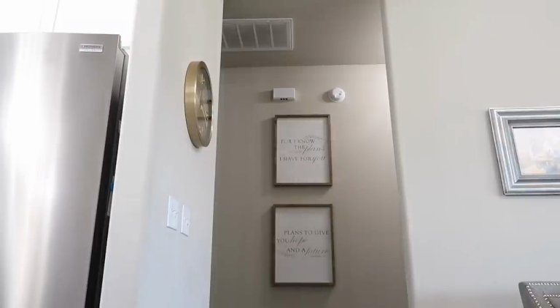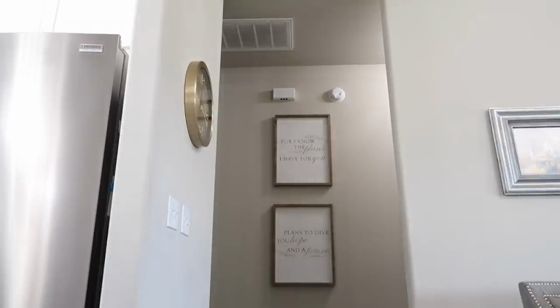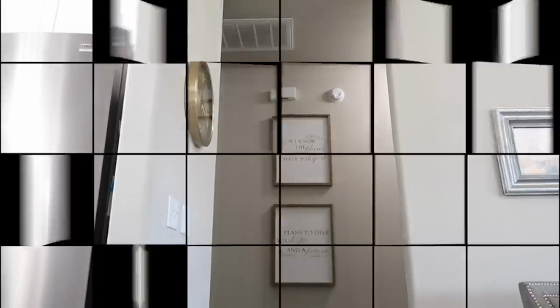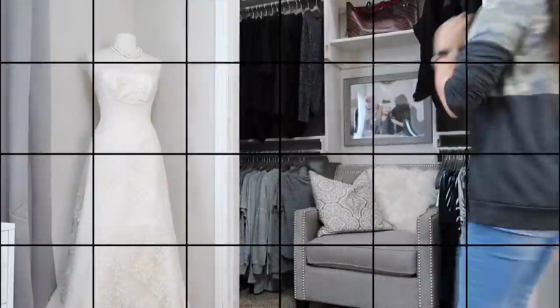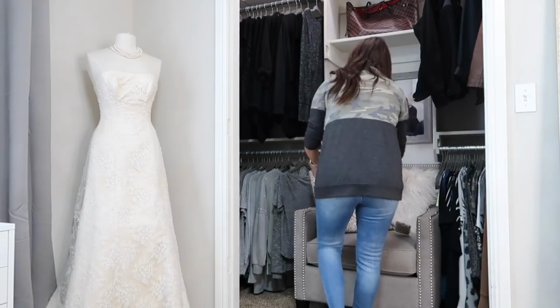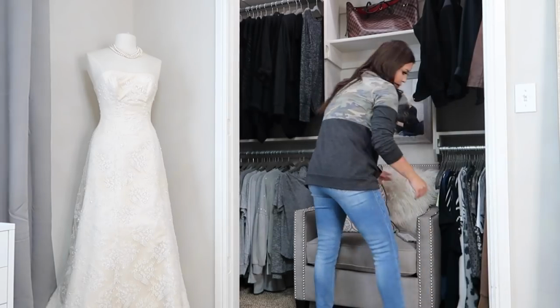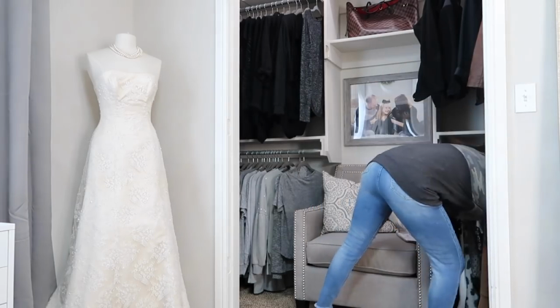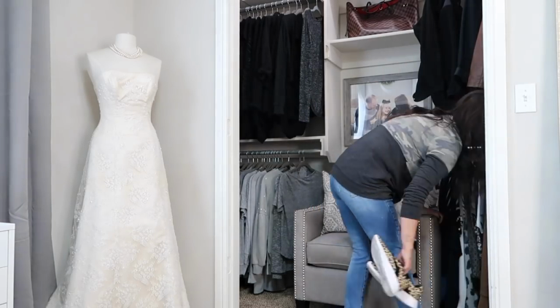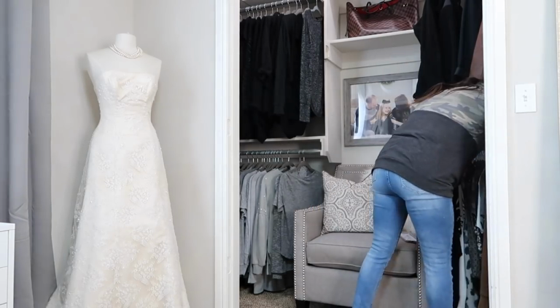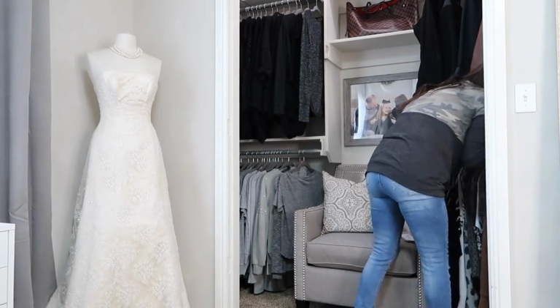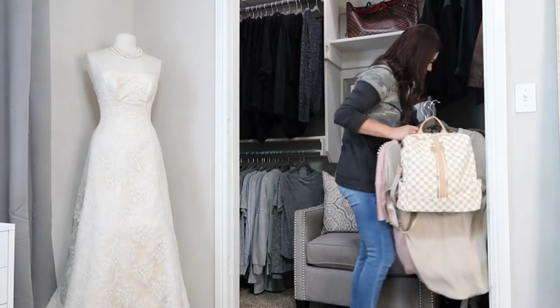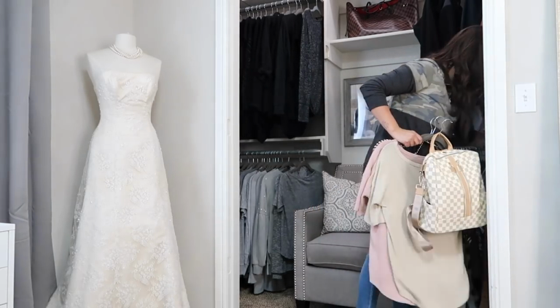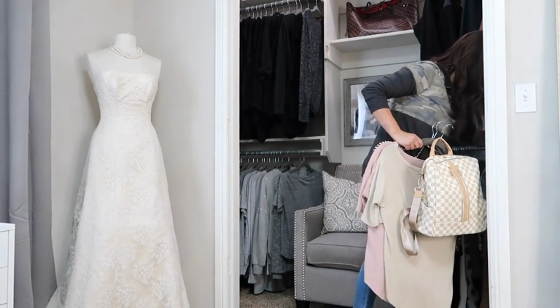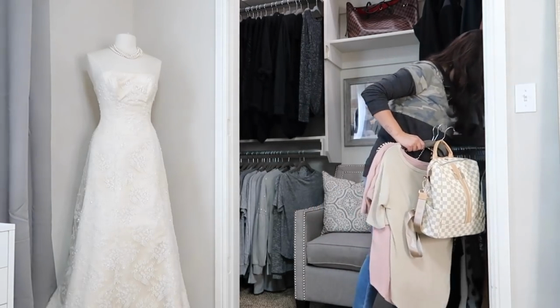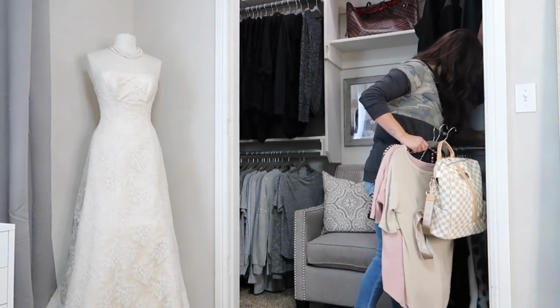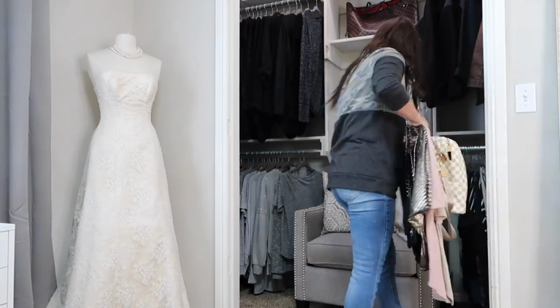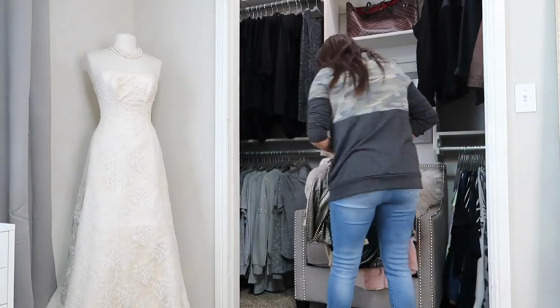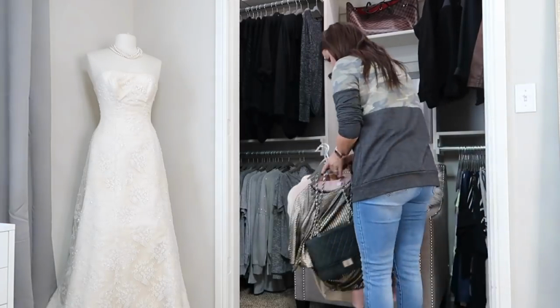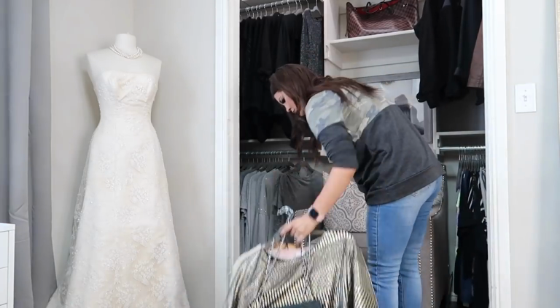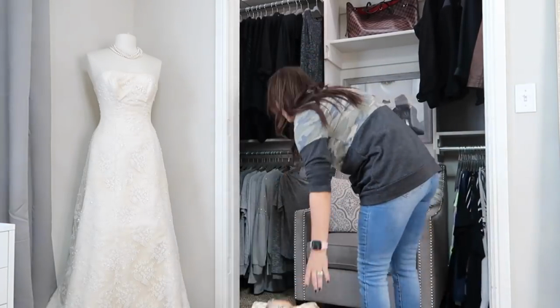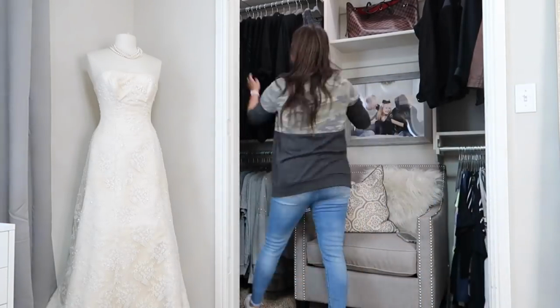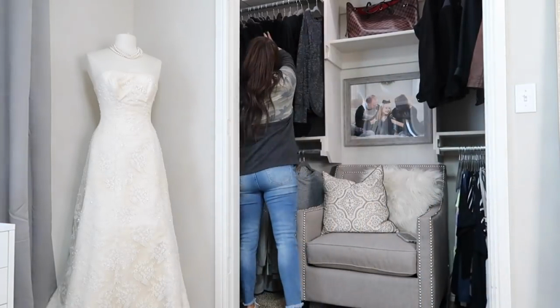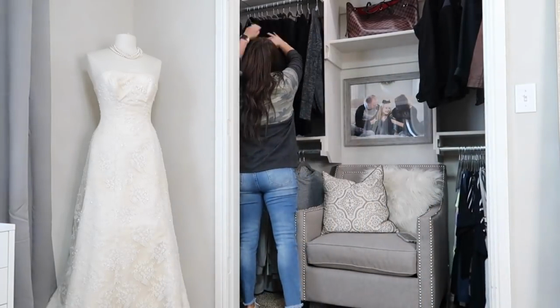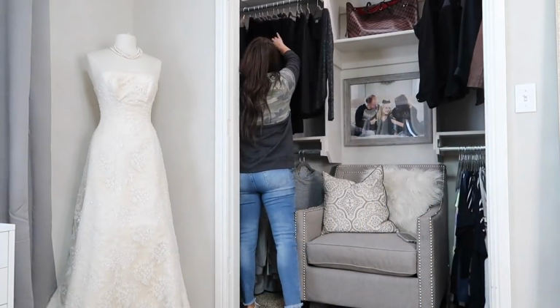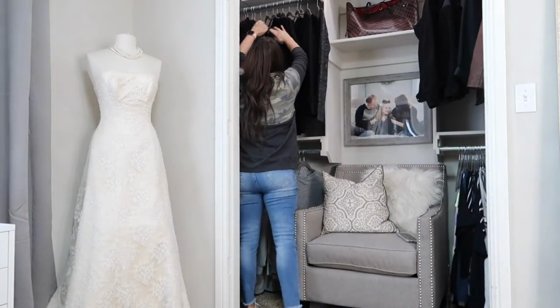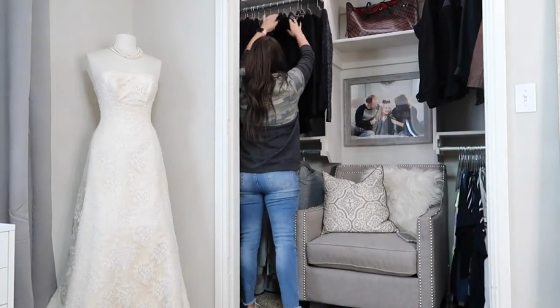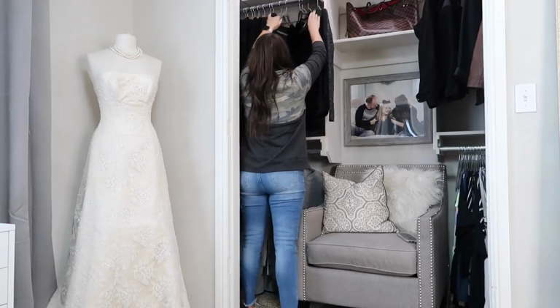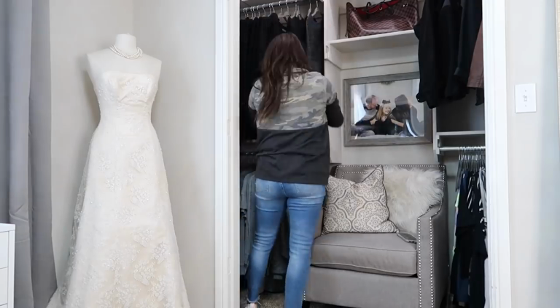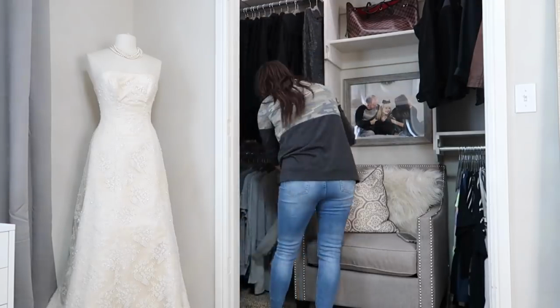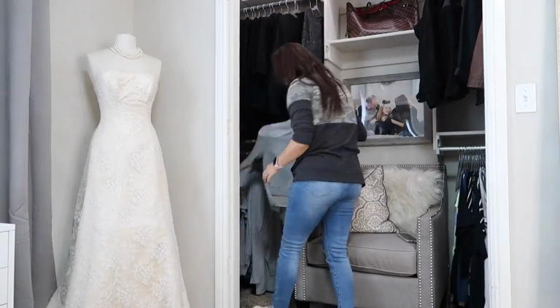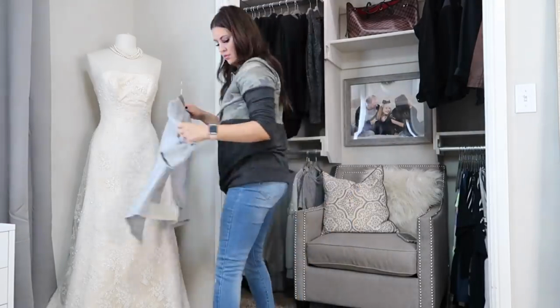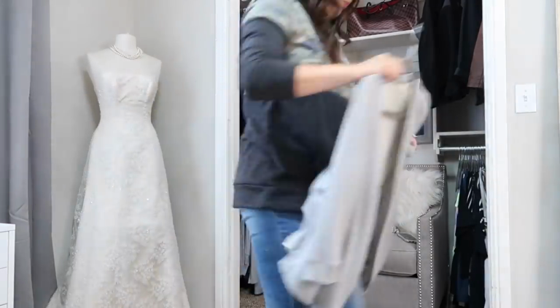Now we're heading into my beauty room. I've been decluttering lately — I talked about this in a few videos ago. I have my pile of stuff back here, things I want to sell. I'm going to talk about that in a second, but first I'm going to go through my closet and make sure there's nothing else.